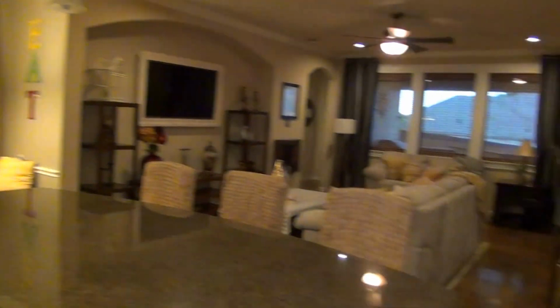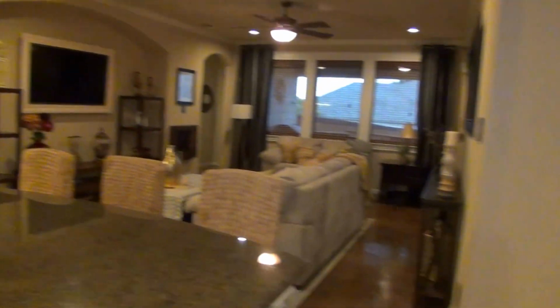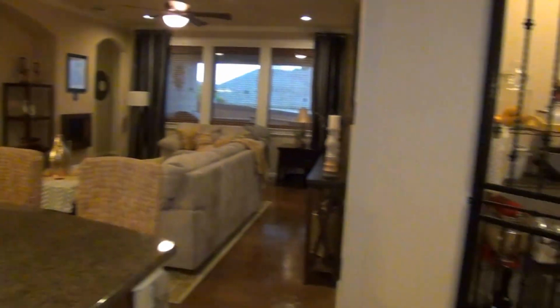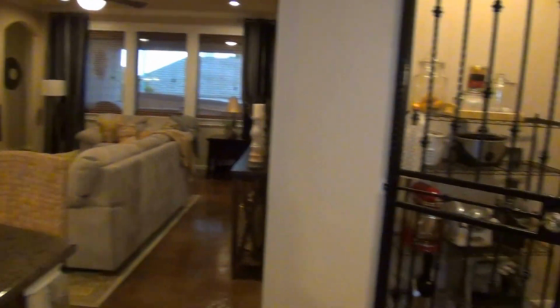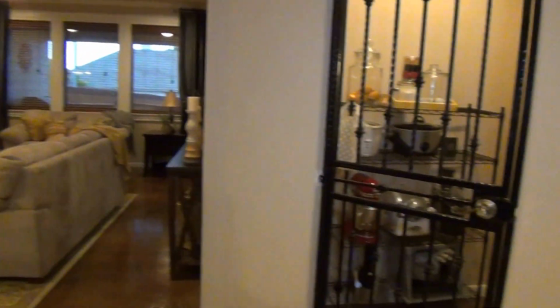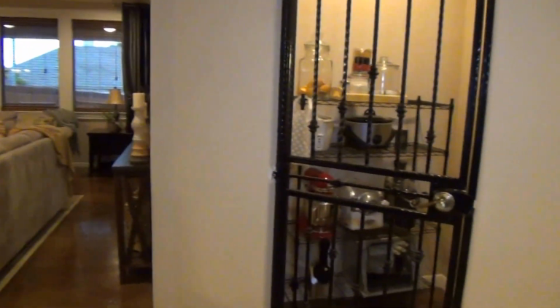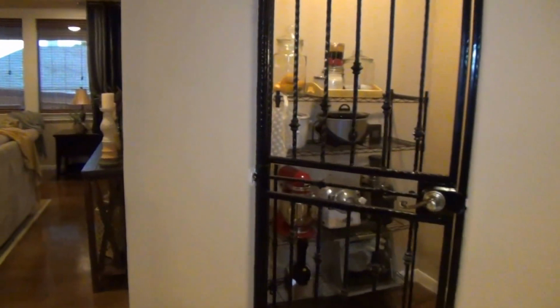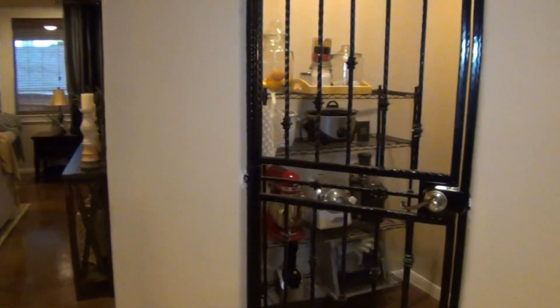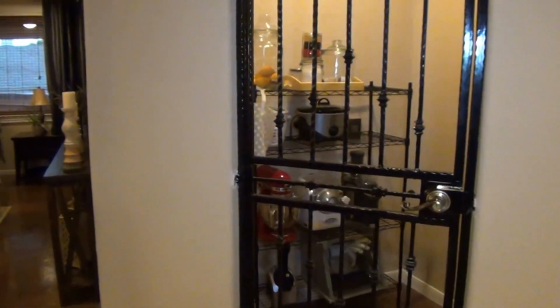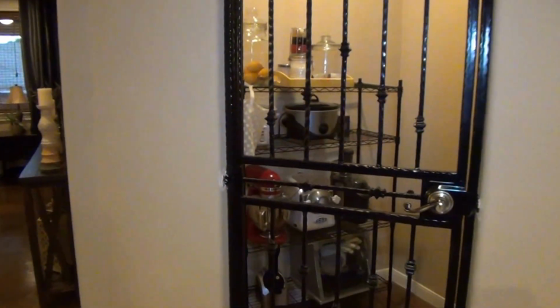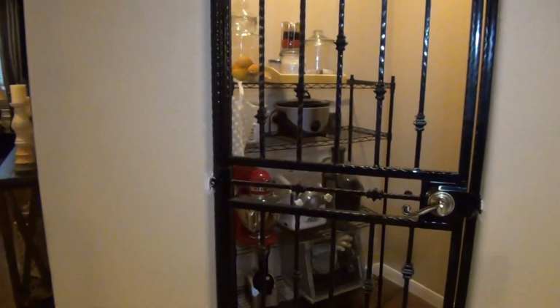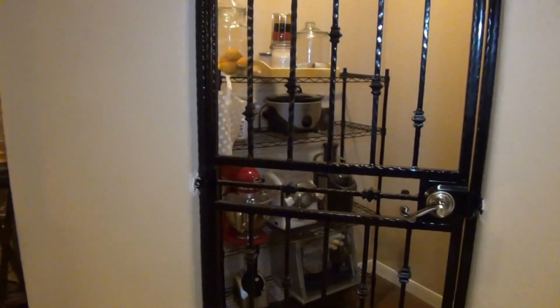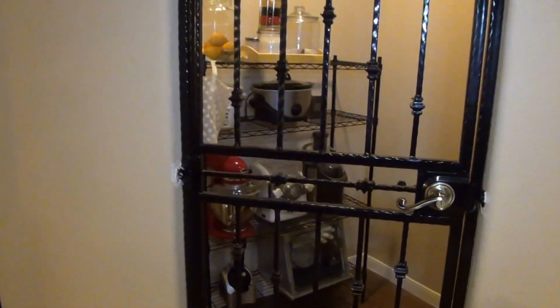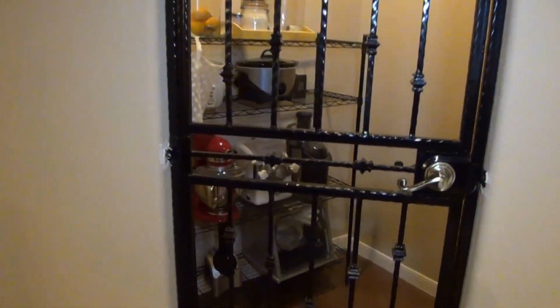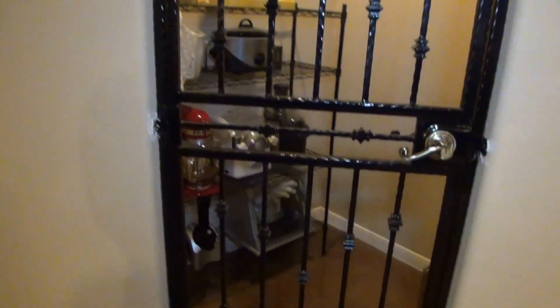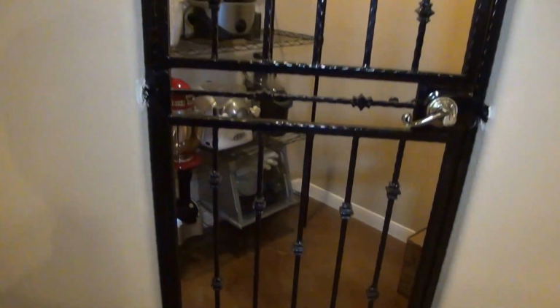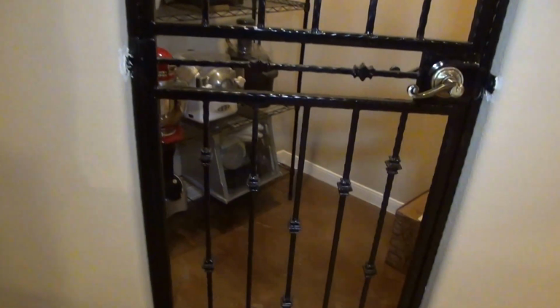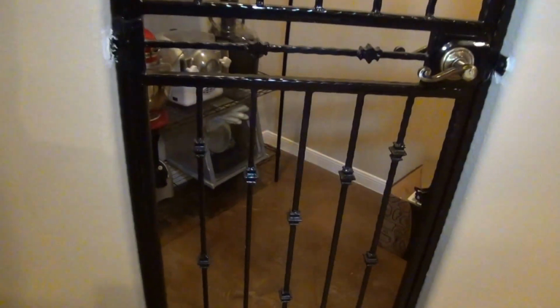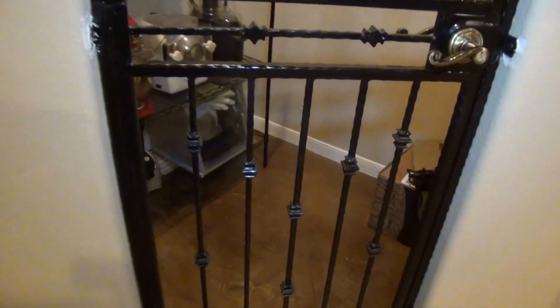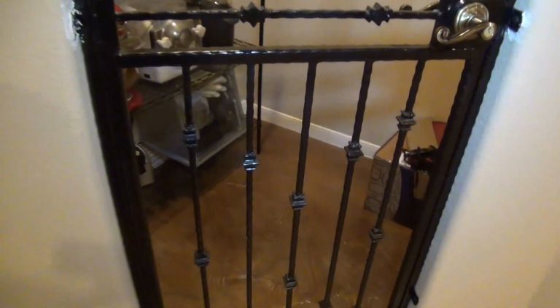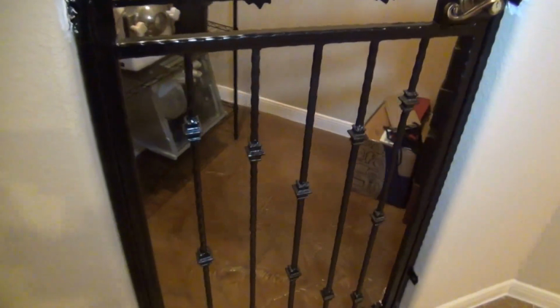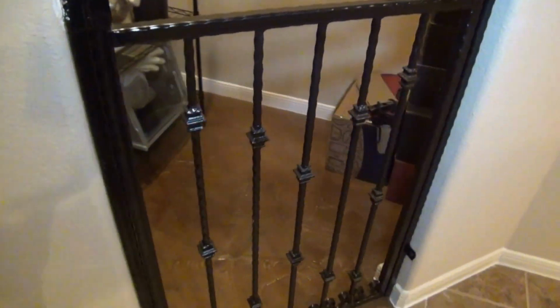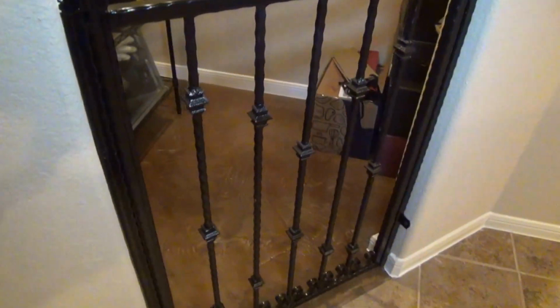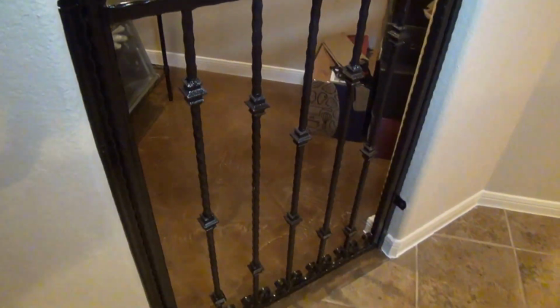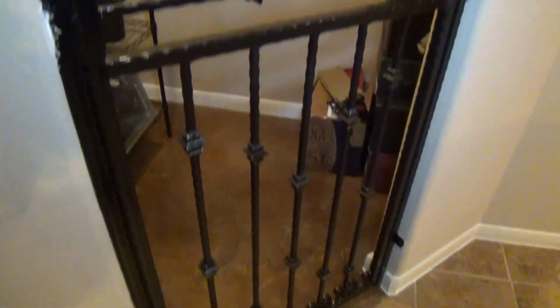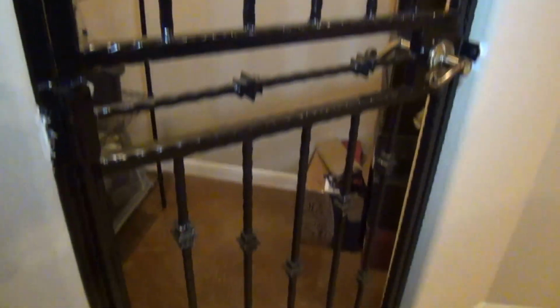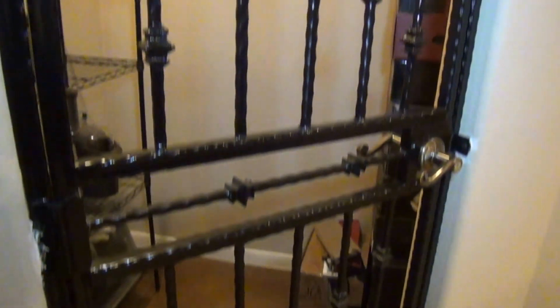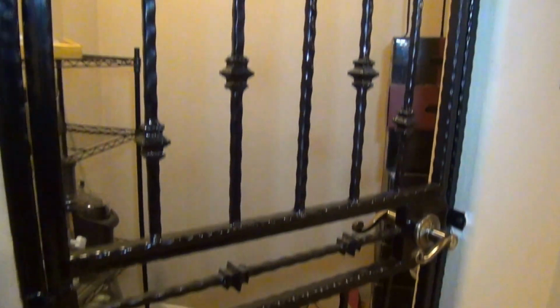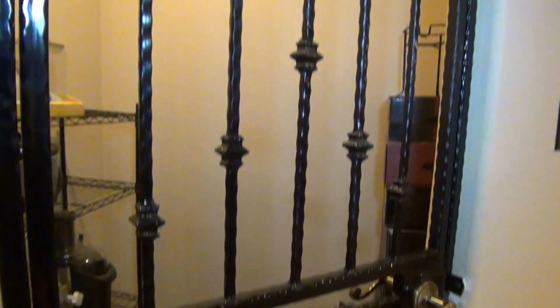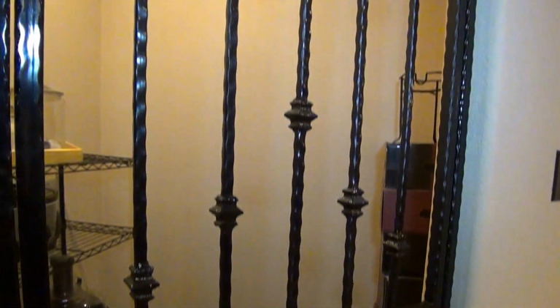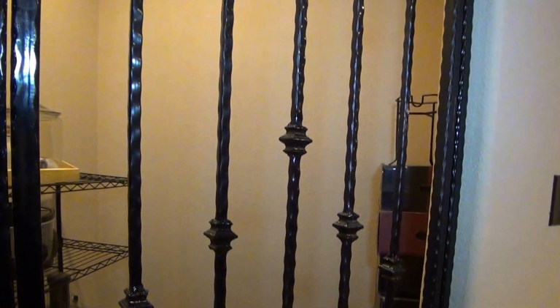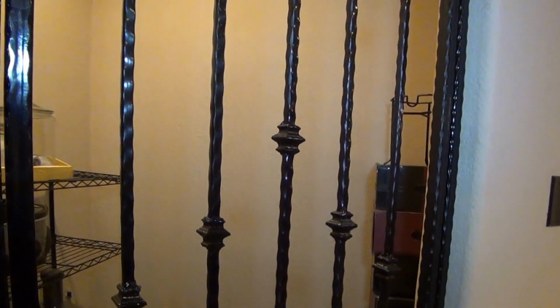Right here off the kitchen is a nice custom detail they added — they're going to make this like a wine room. You can put some extra items back here behind the wrought iron door.